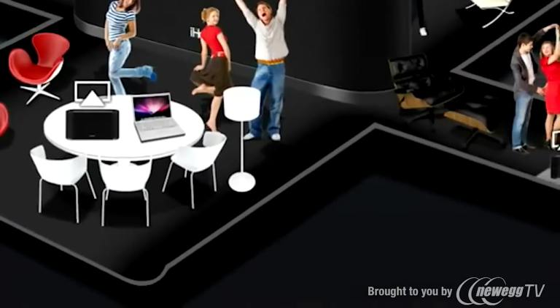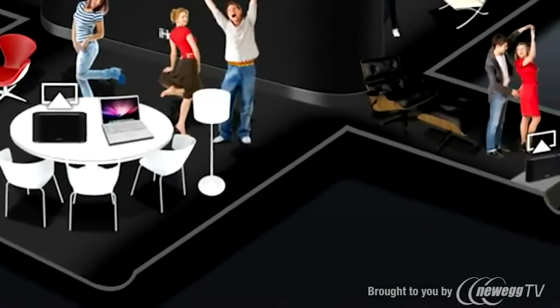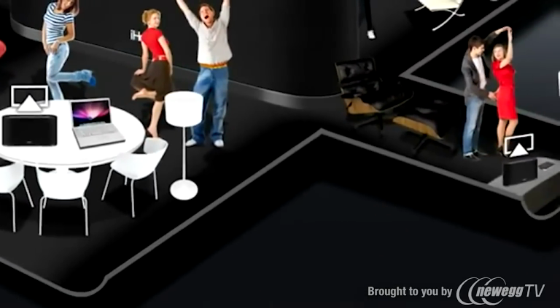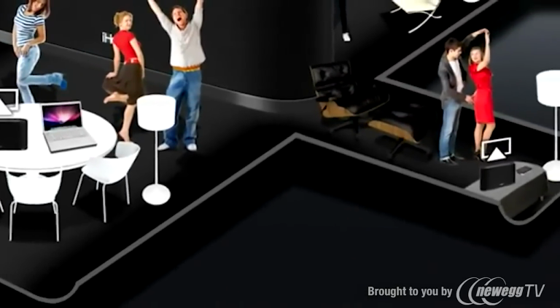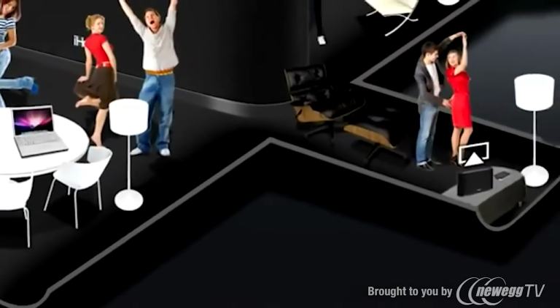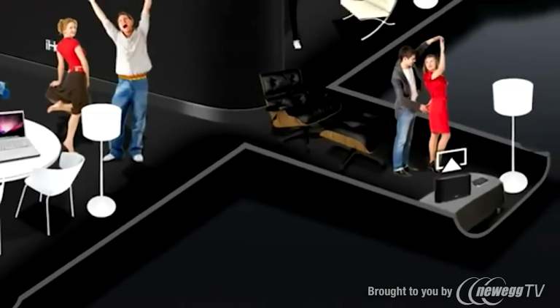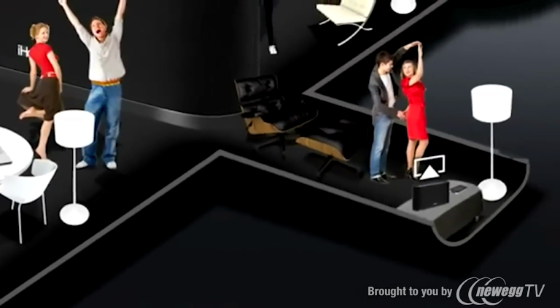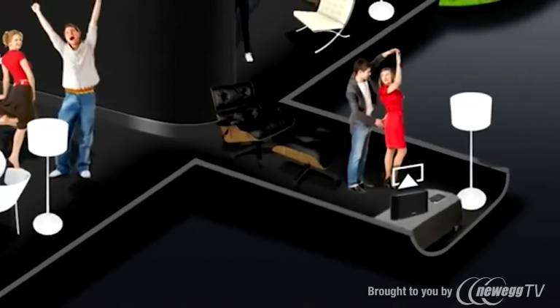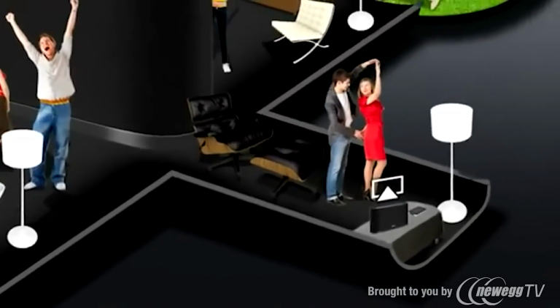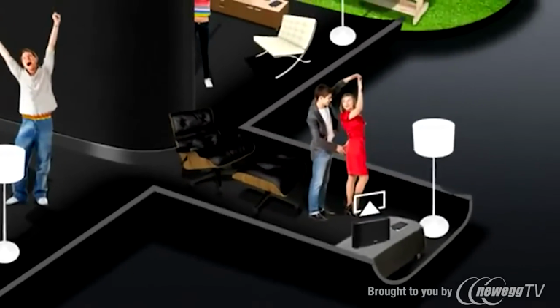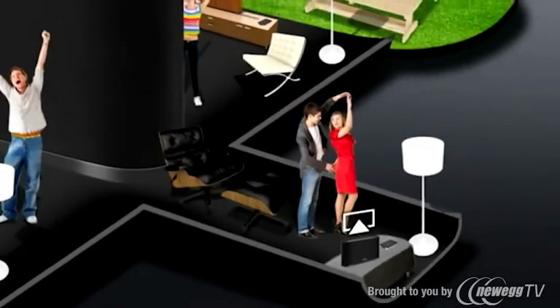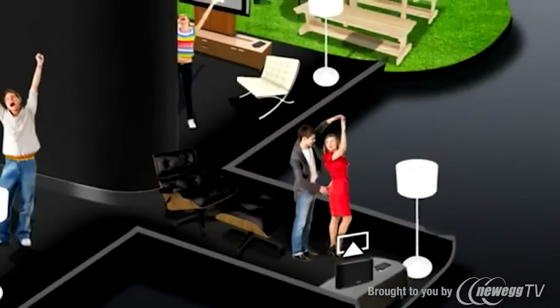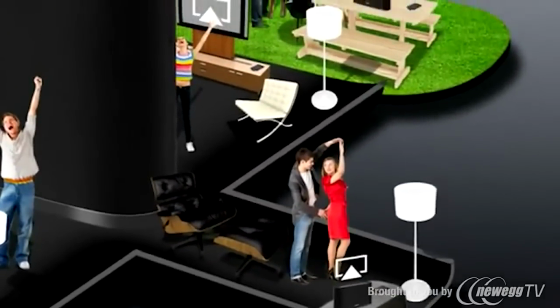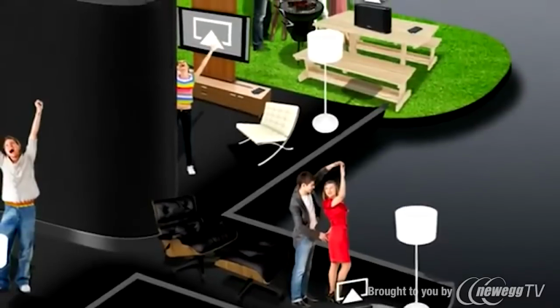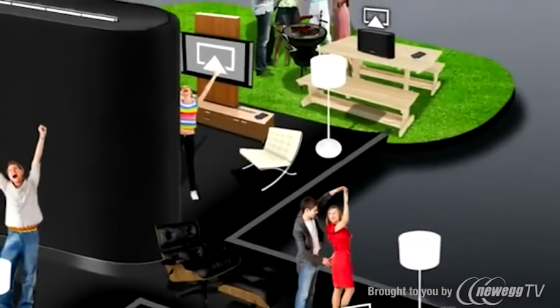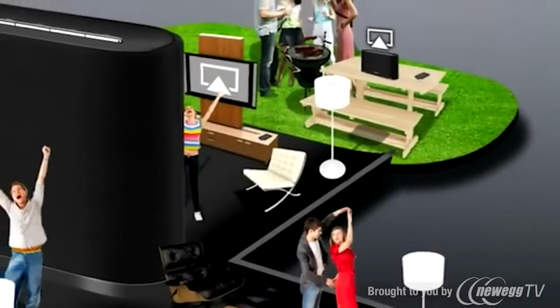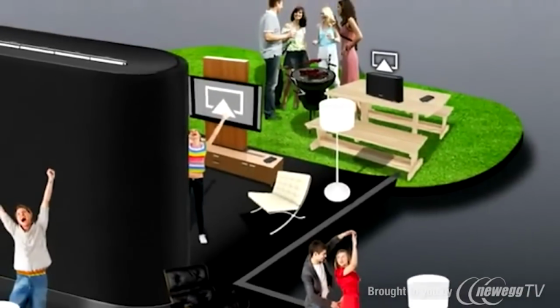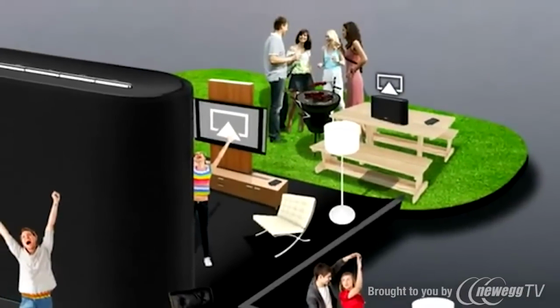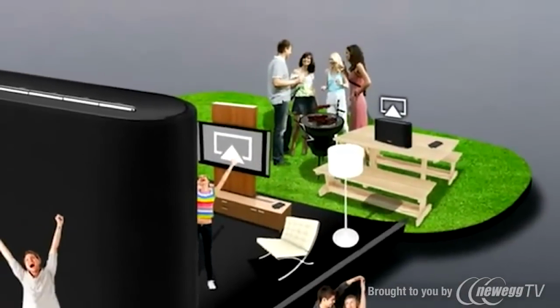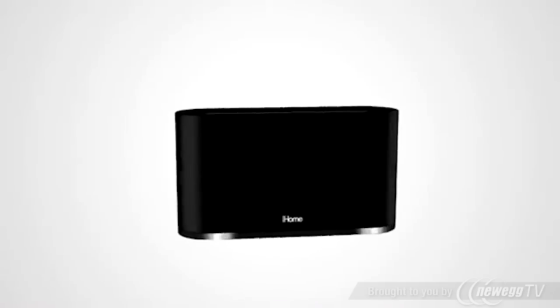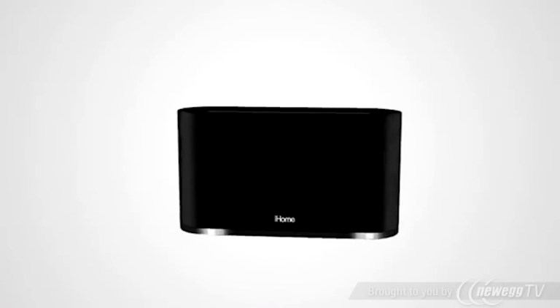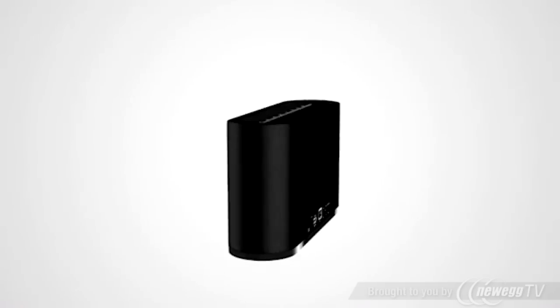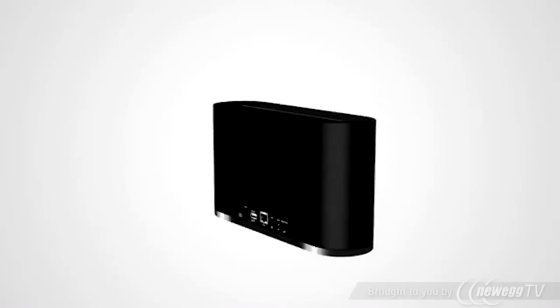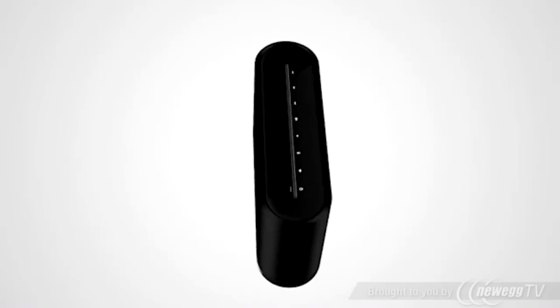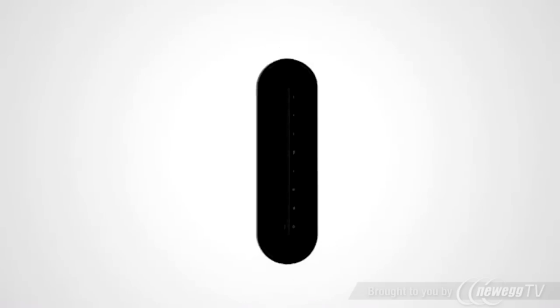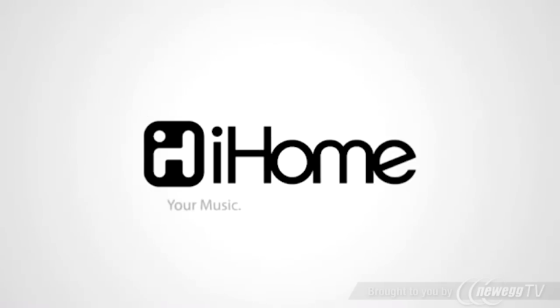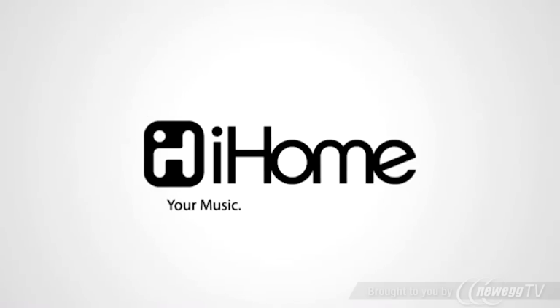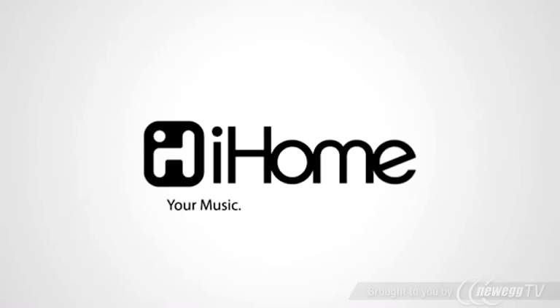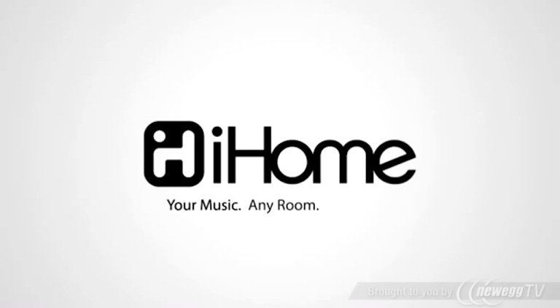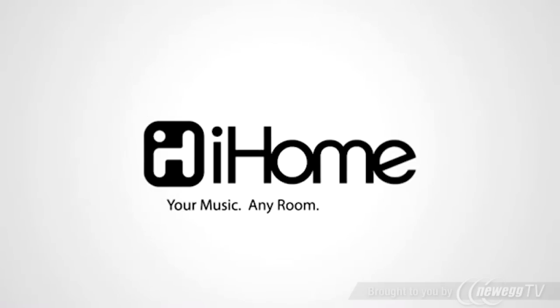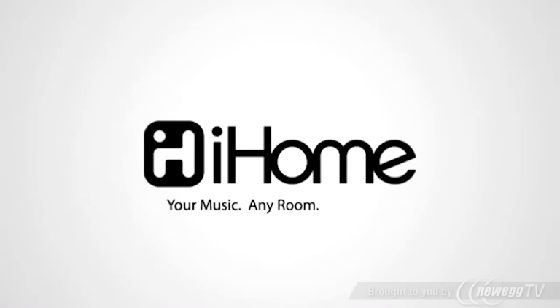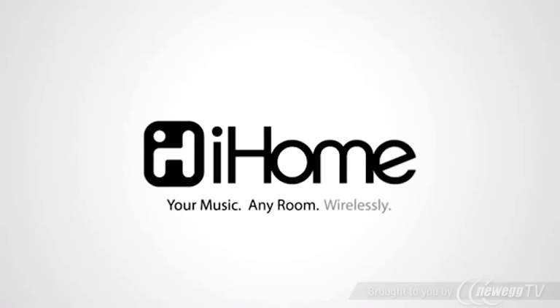Together with AirPlay, the iW2 lets you eliminate the wires and enjoy digital audio anywhere you have a Wi-Fi signal. The iW2 with AirPlay — your music, any room, wirelessly.